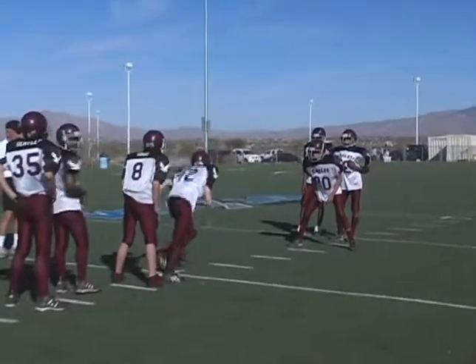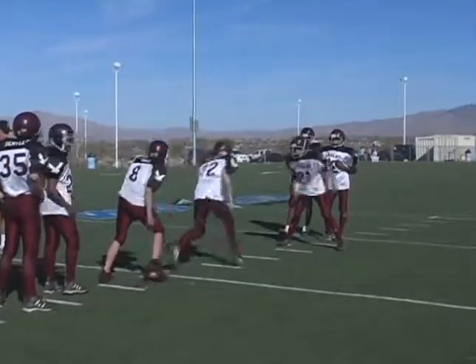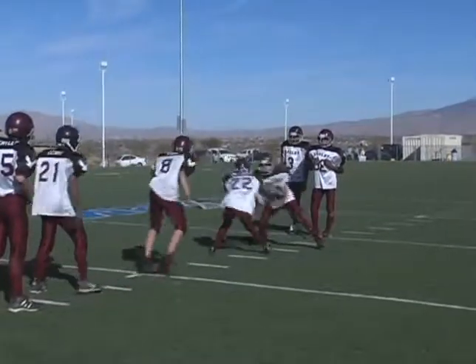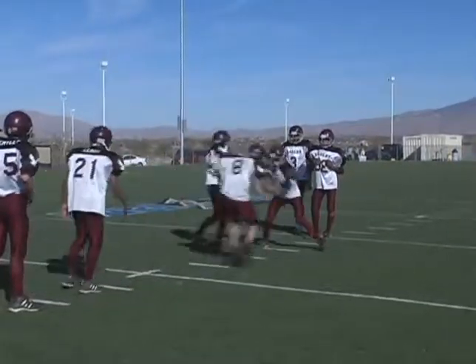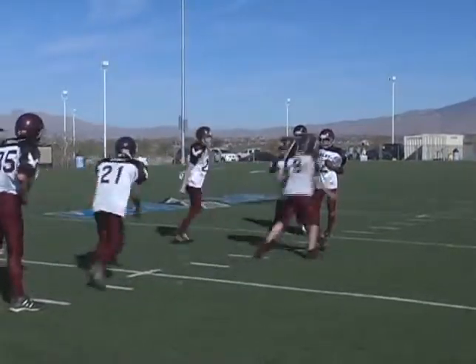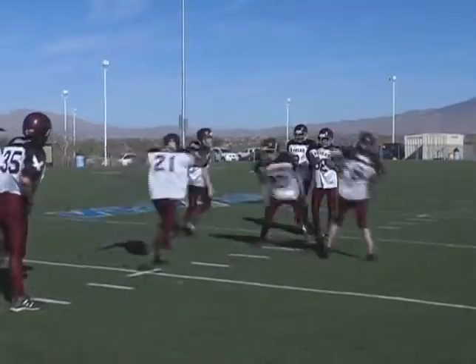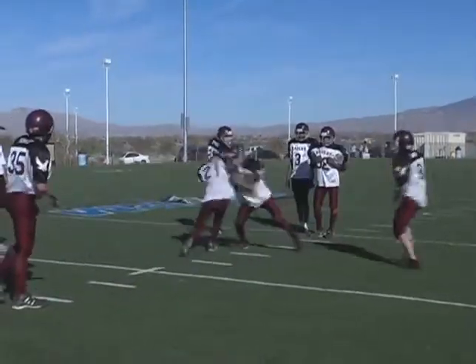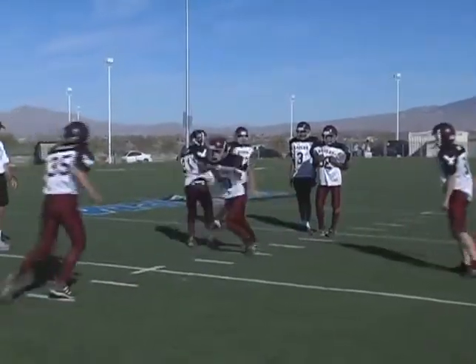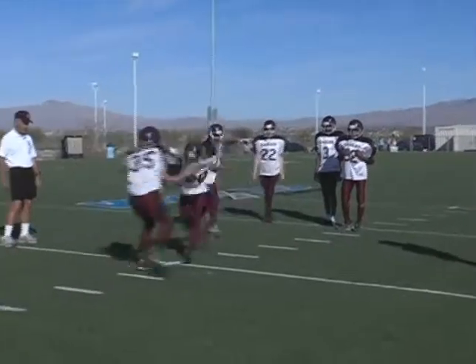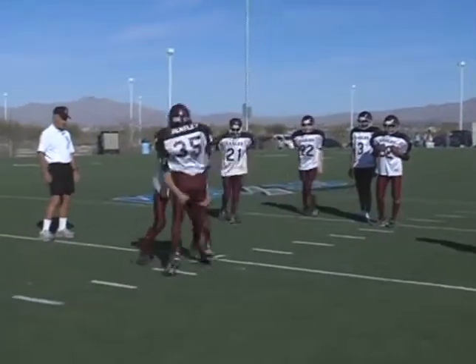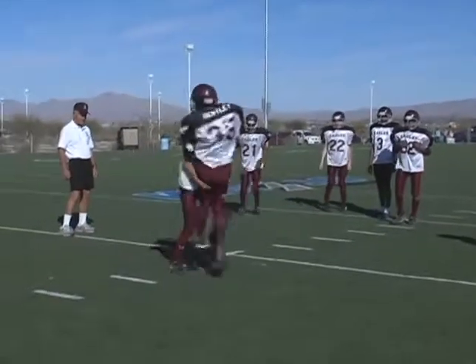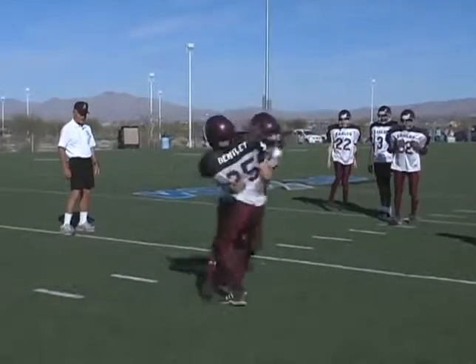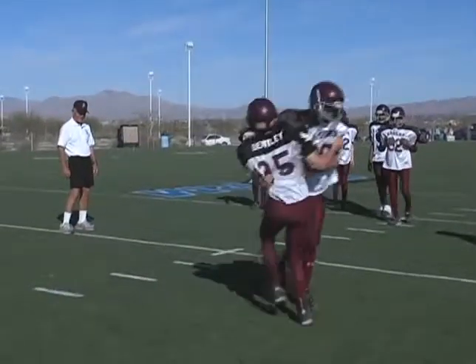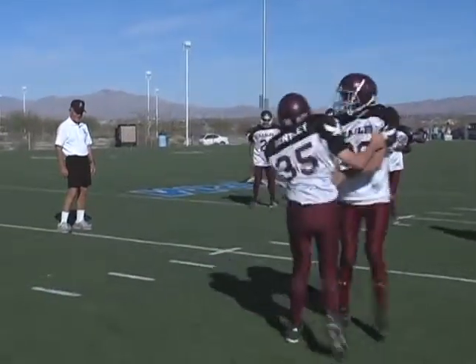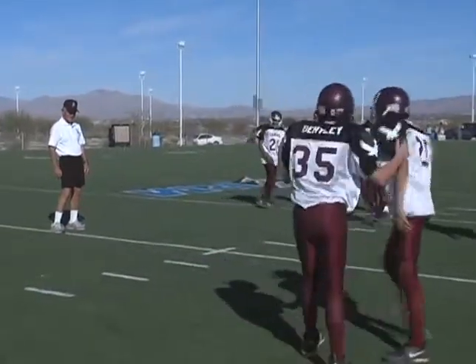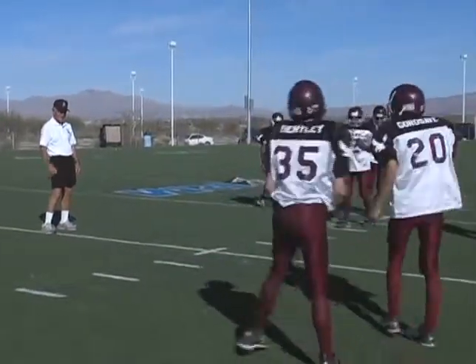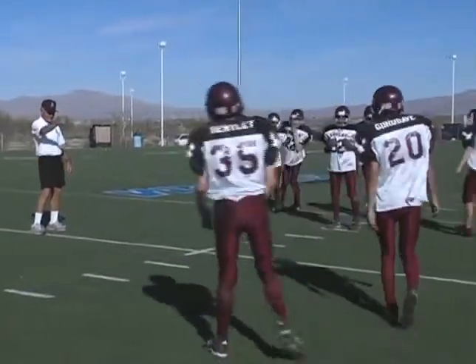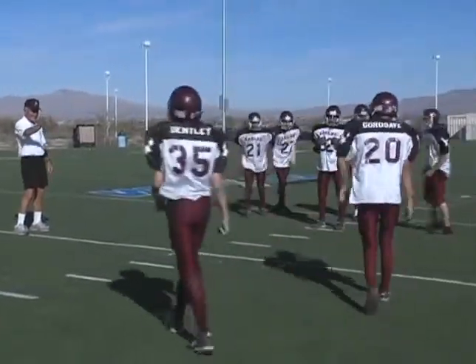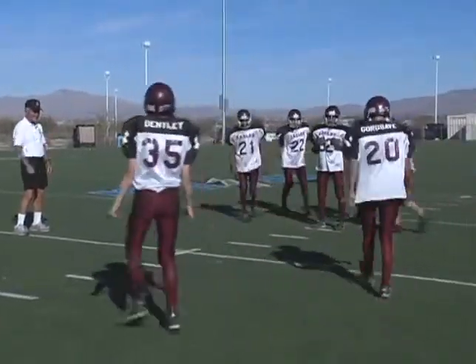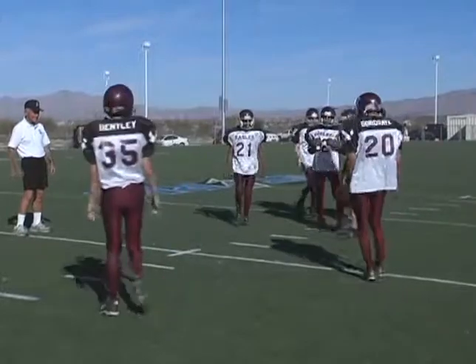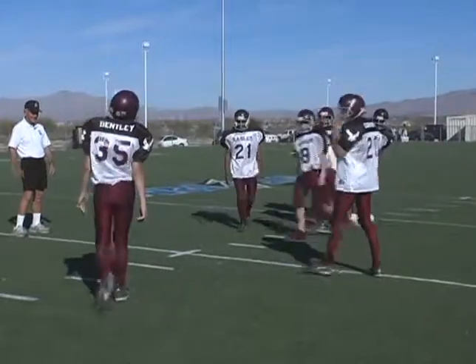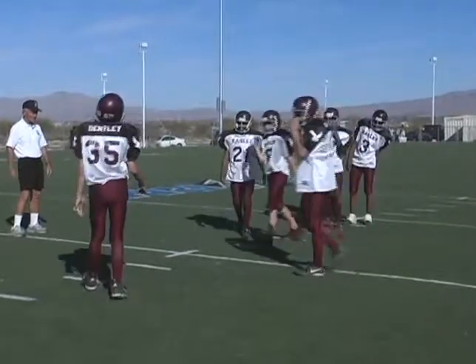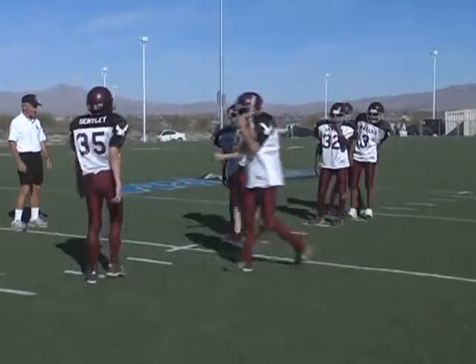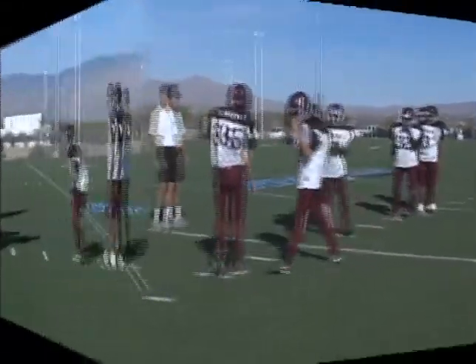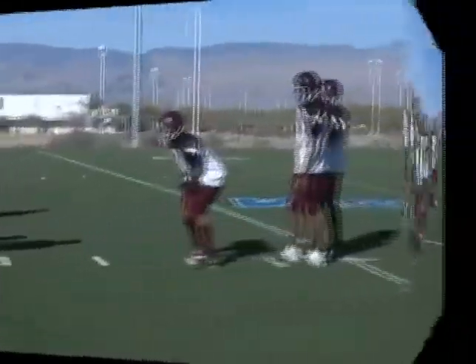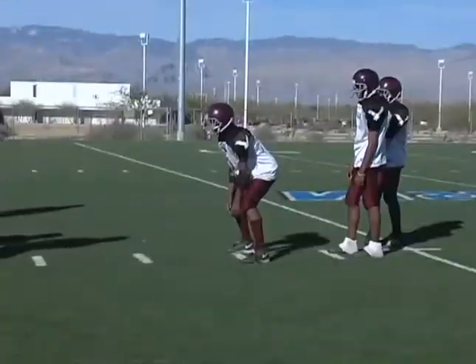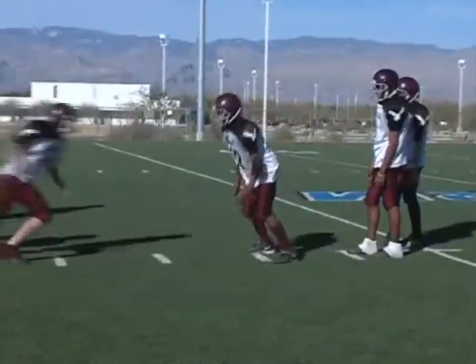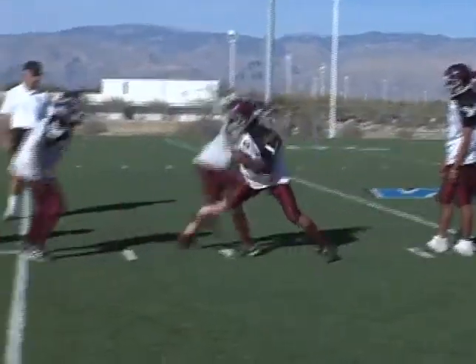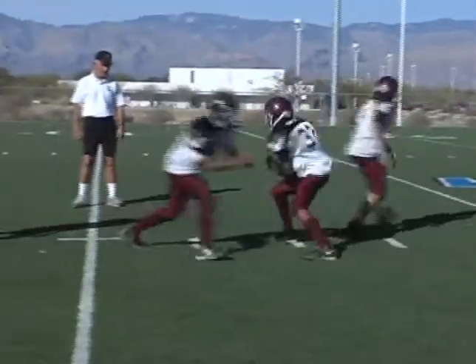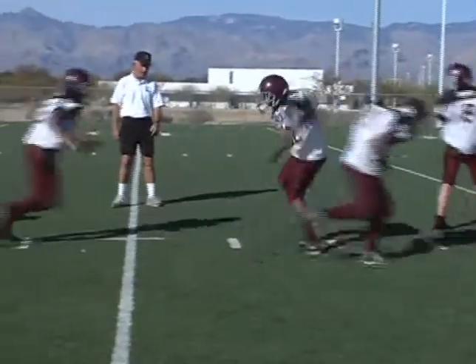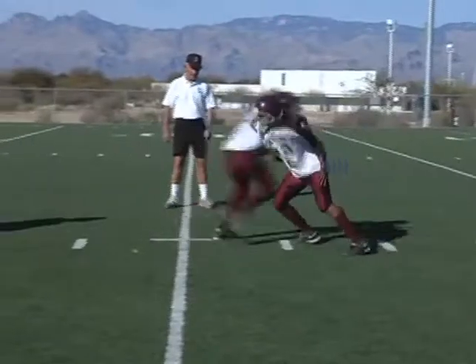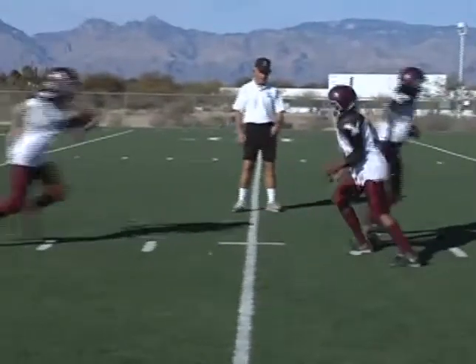Hup! Good. You're aggressive — that's good. Say it. Hup! Hit. Hit. Hit. Let's go.